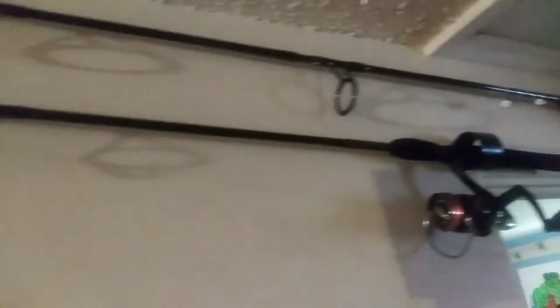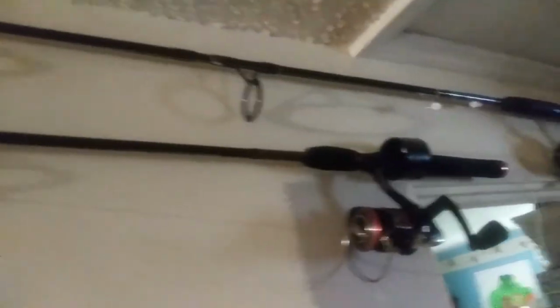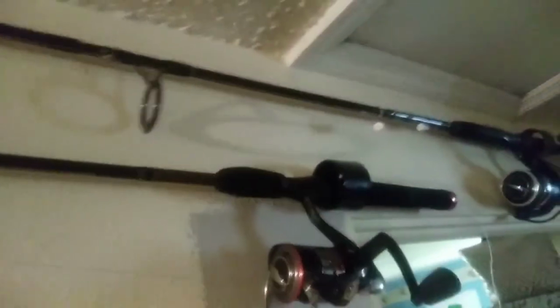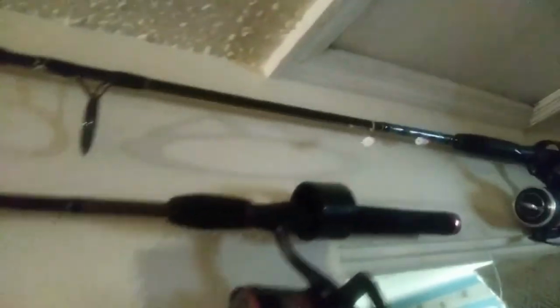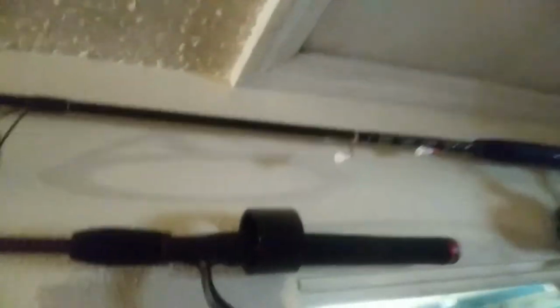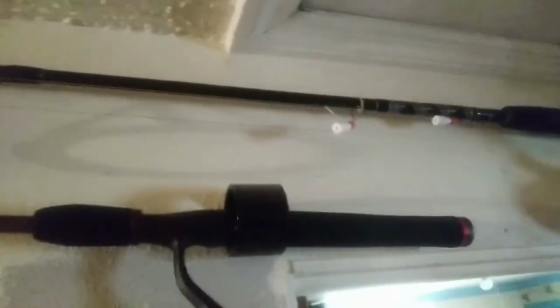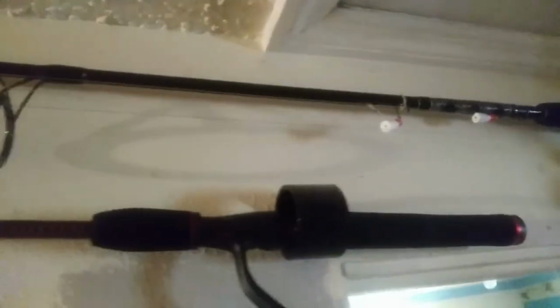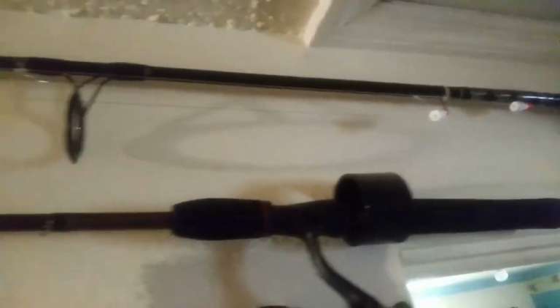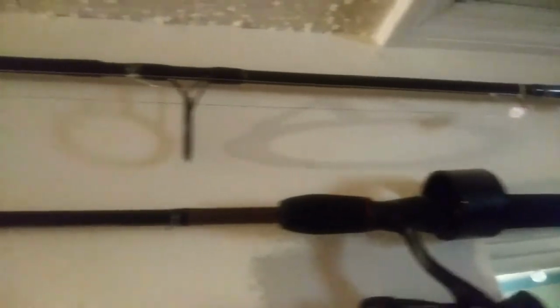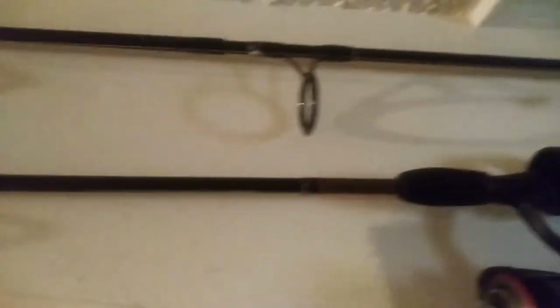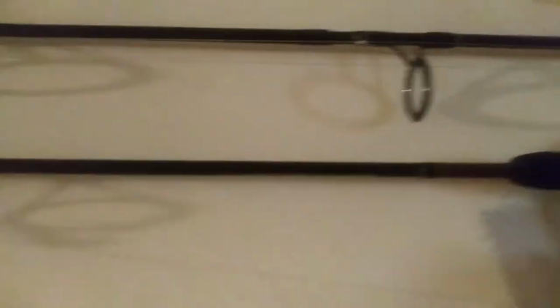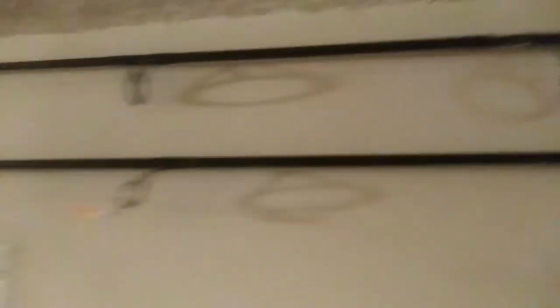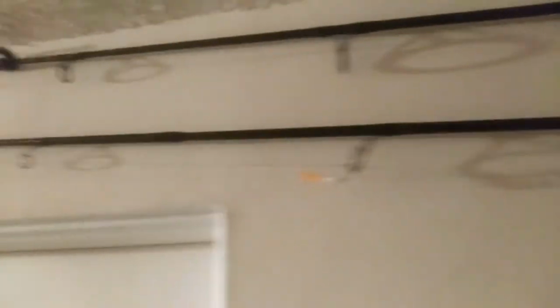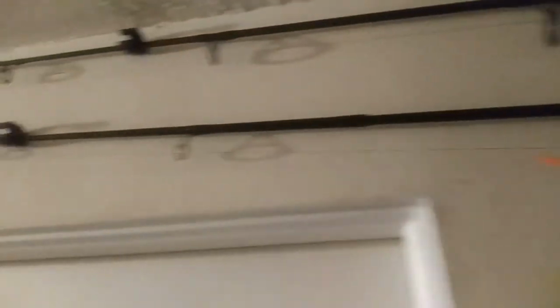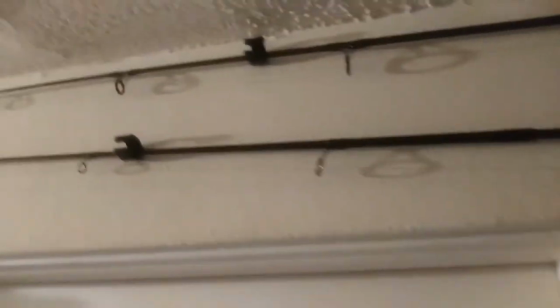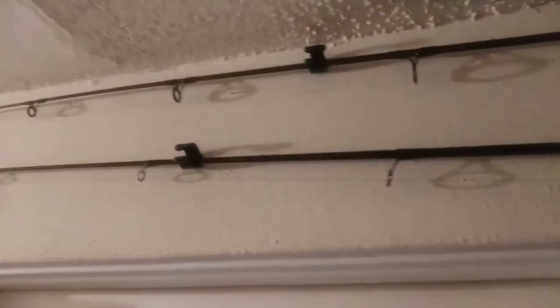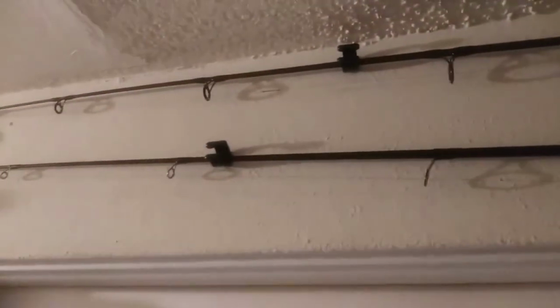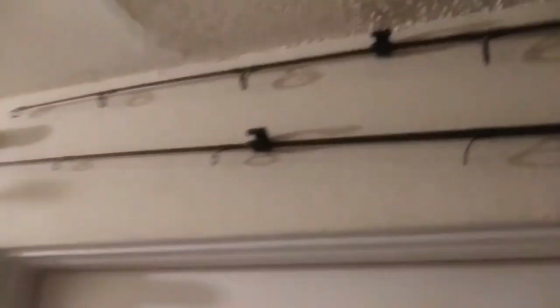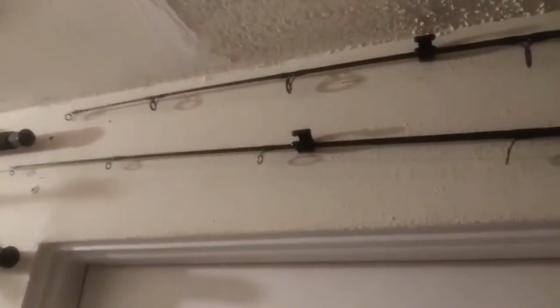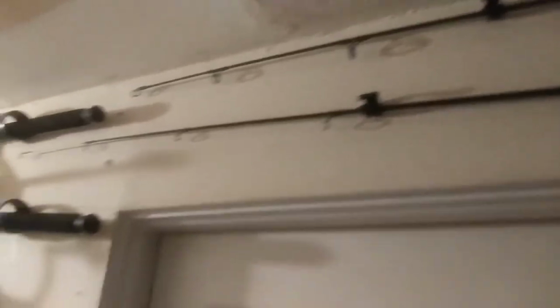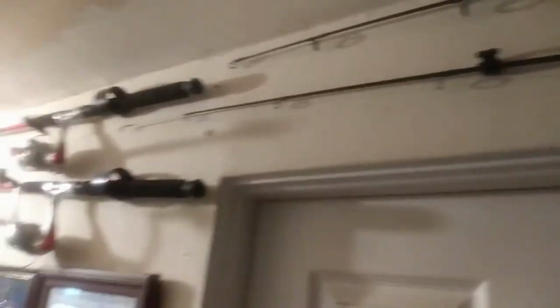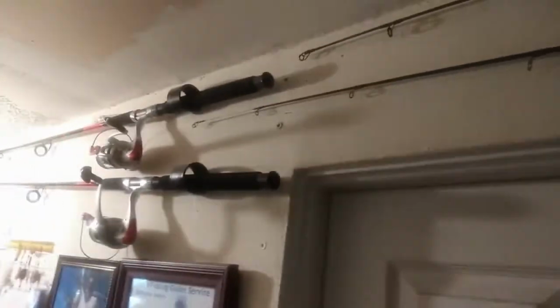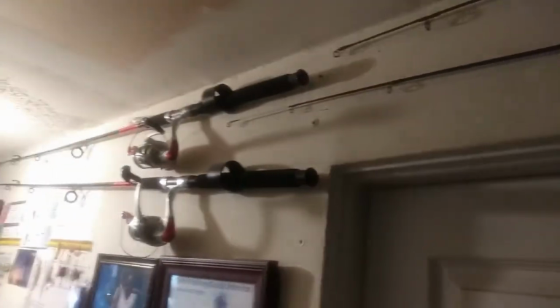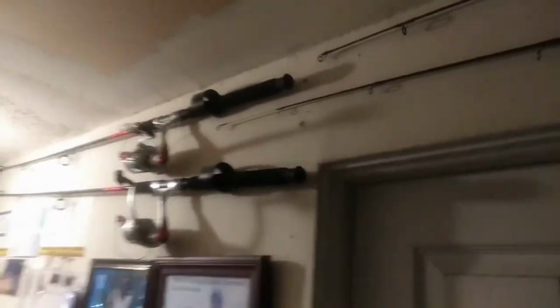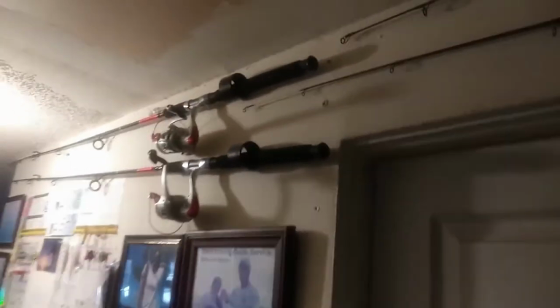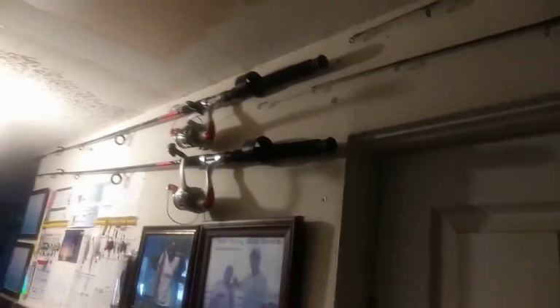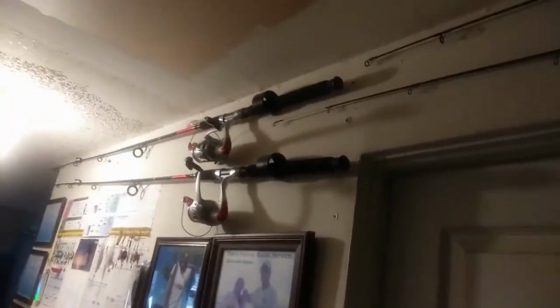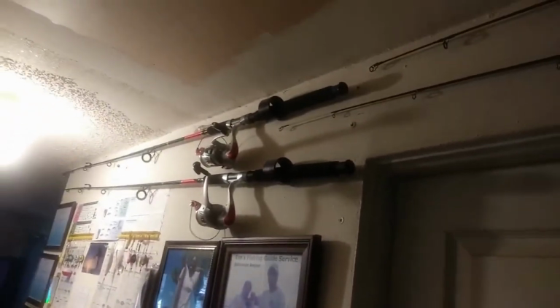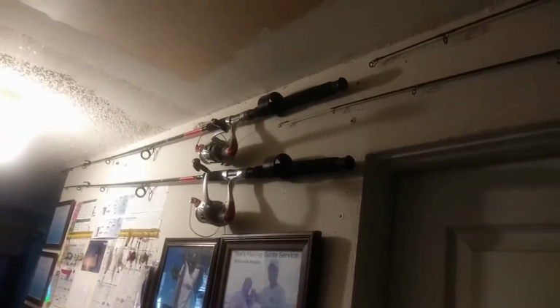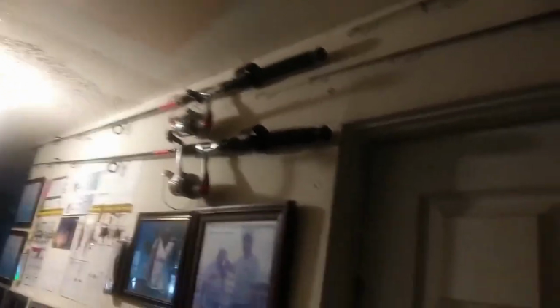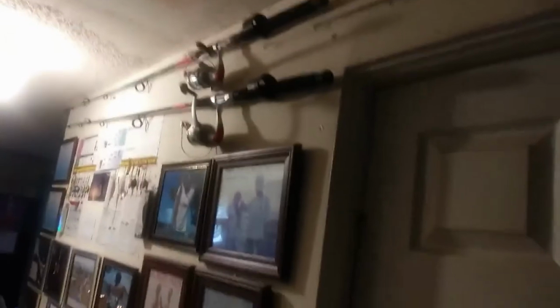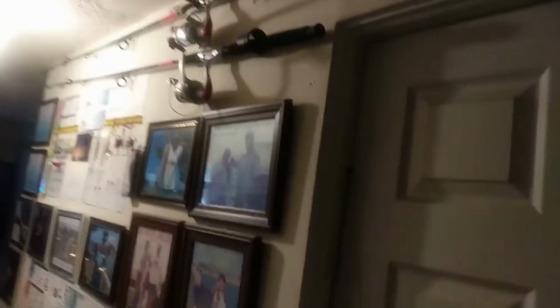I painted those 2-inch couplings, screwed them to the wall where I needed them, and screwed those little pieces up there. It works really good for rod and reel holders. And this is our fishing wall.